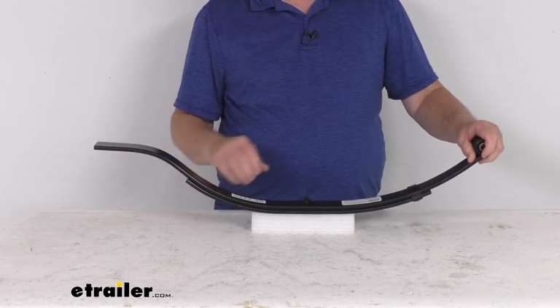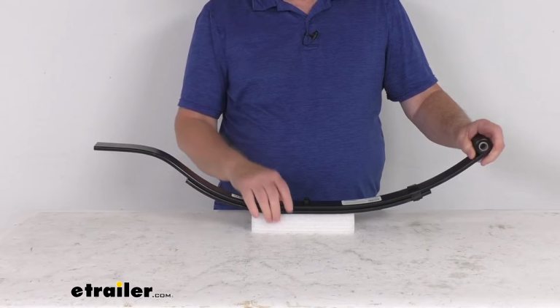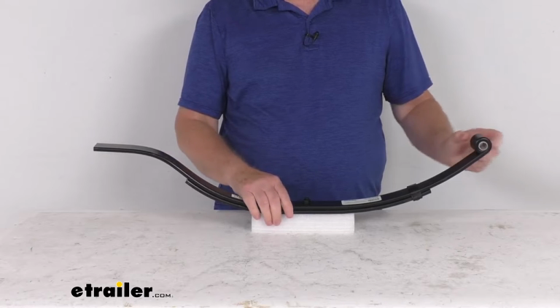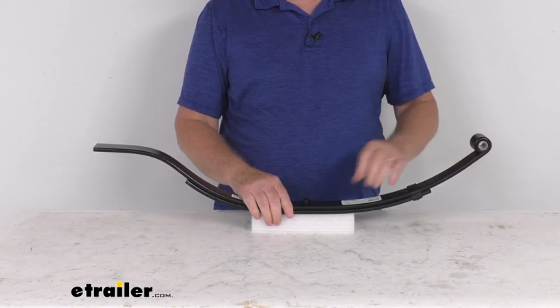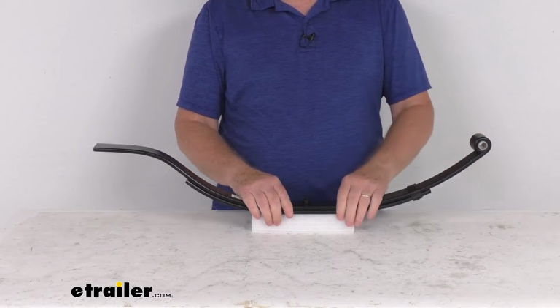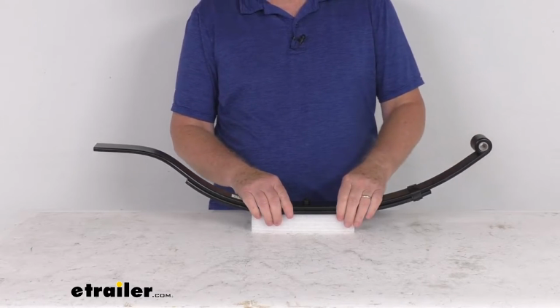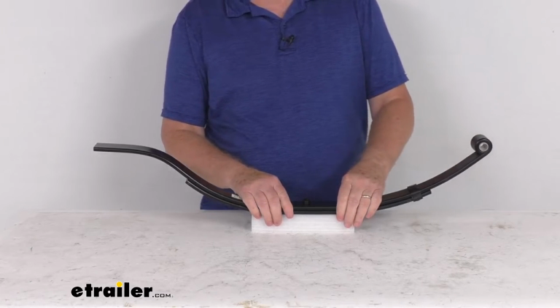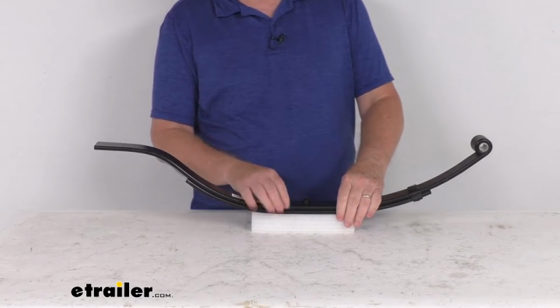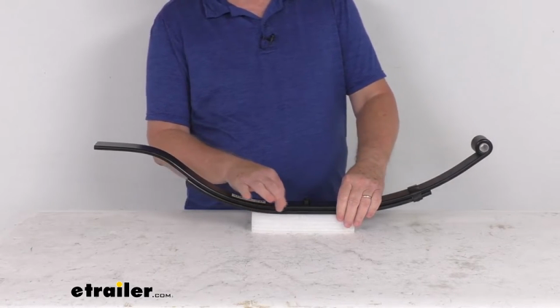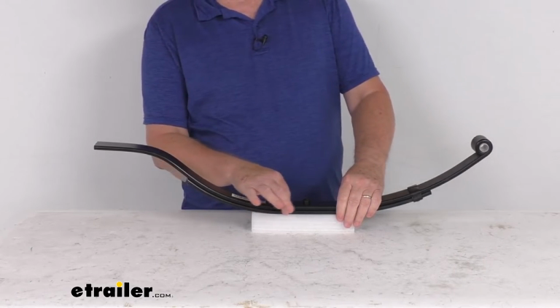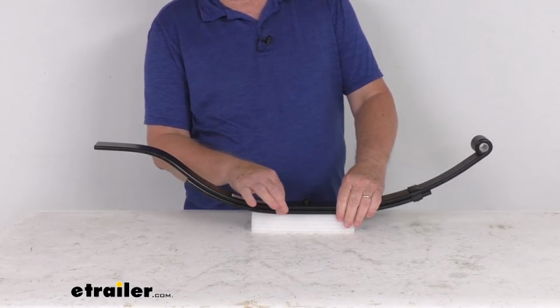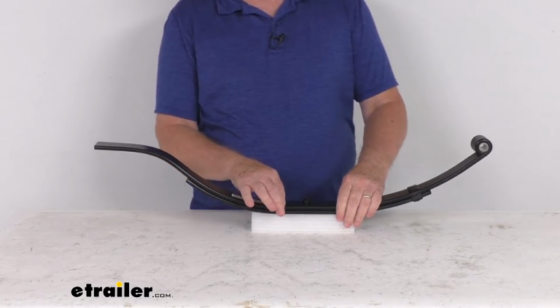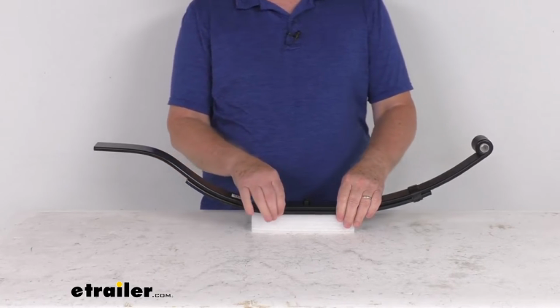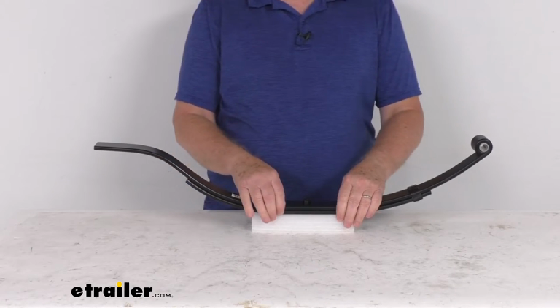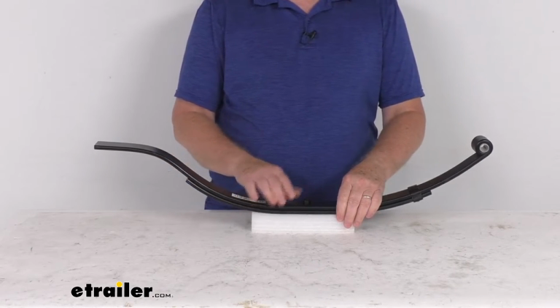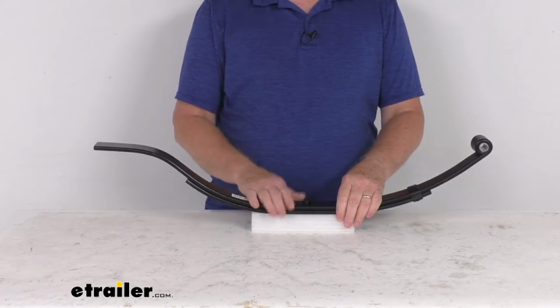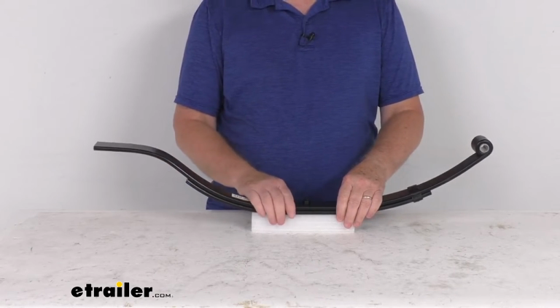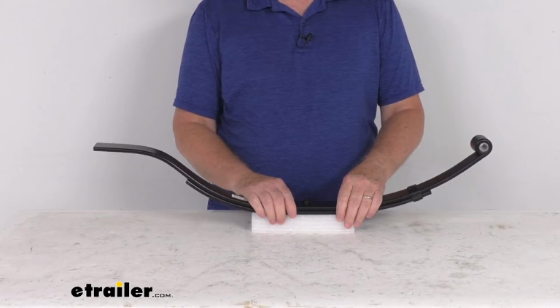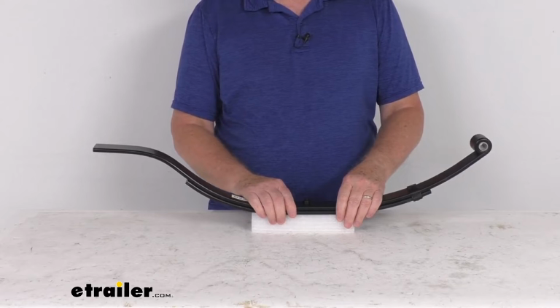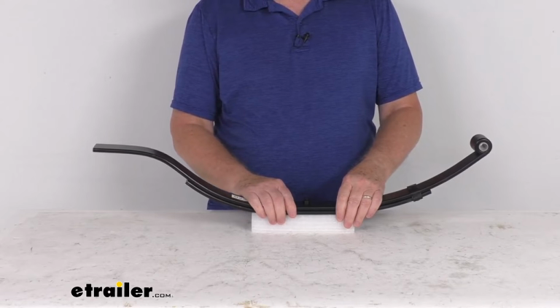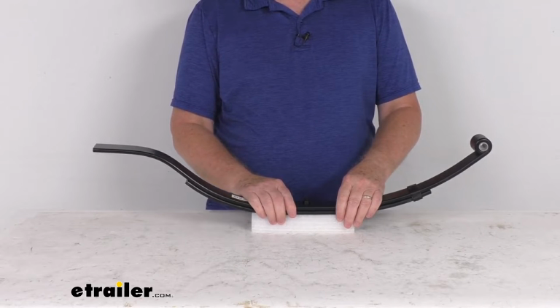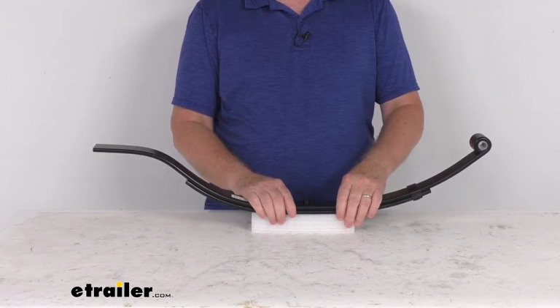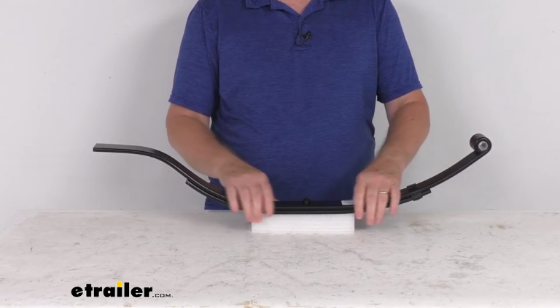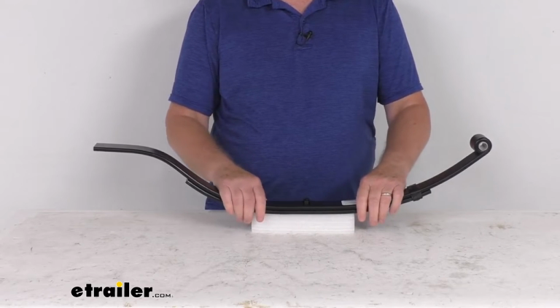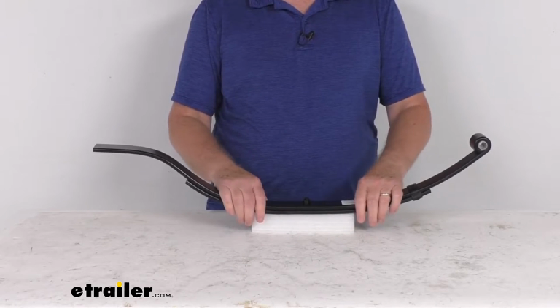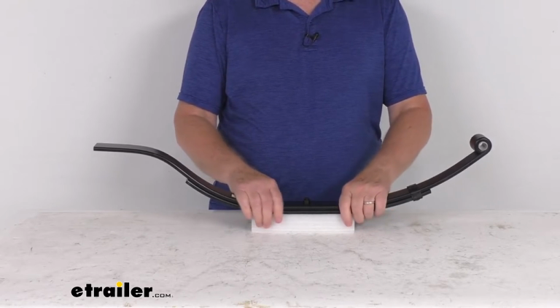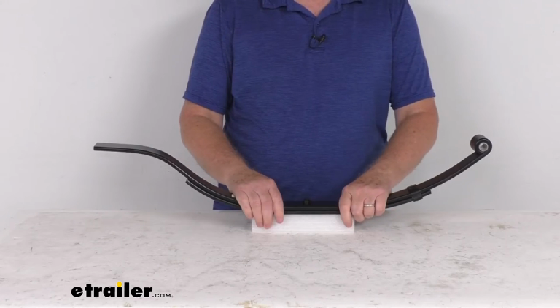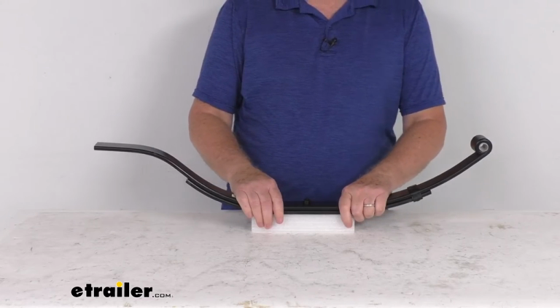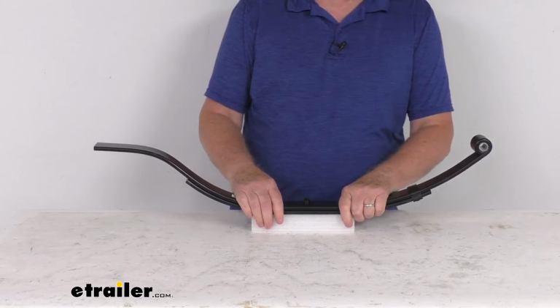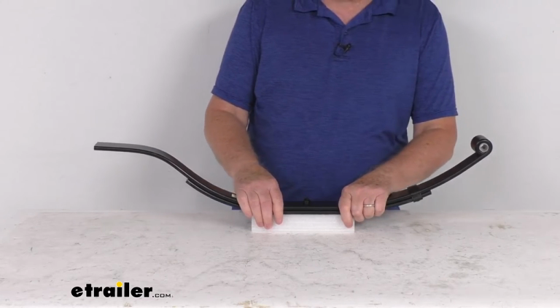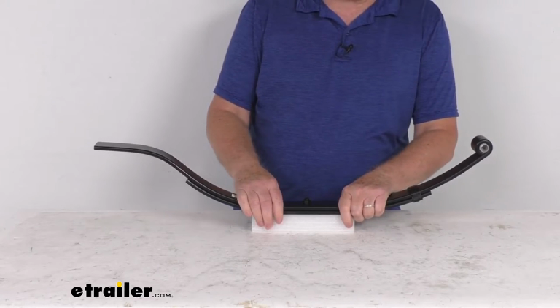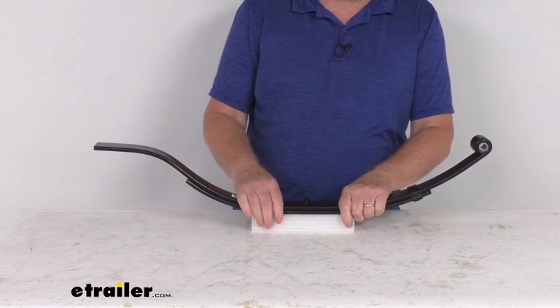This is for a quantity of one leaf spring. The number of leaves is two. Spring capacity on this is 900 pounds. The axle capacity this works on is 1800 pounds.